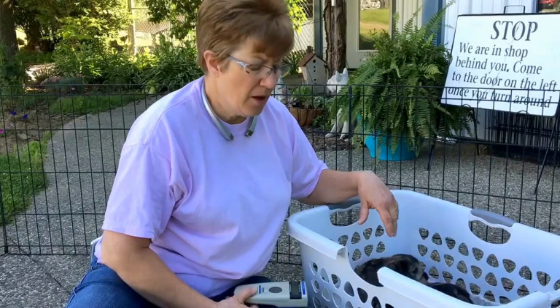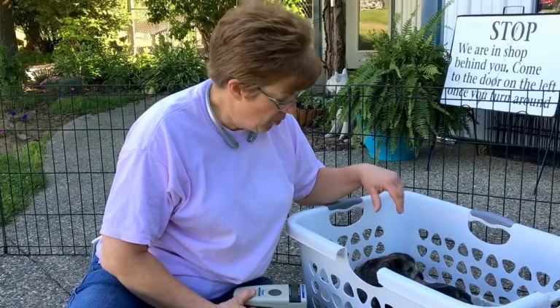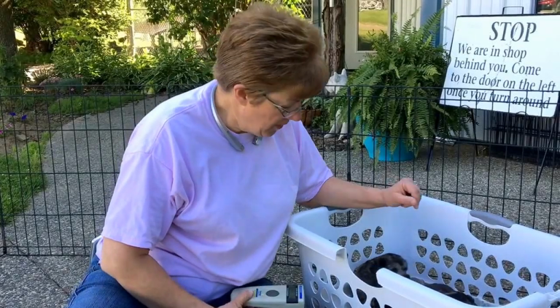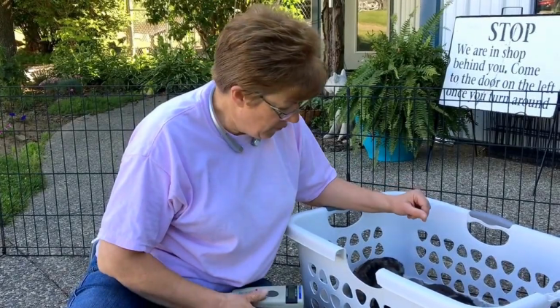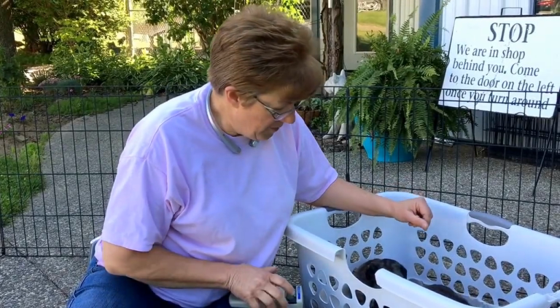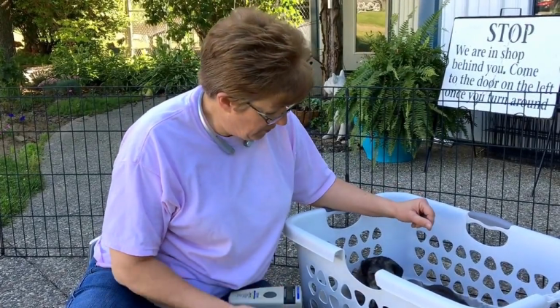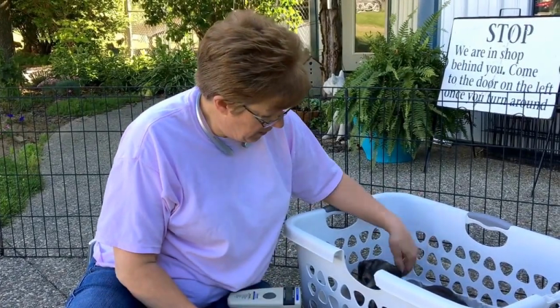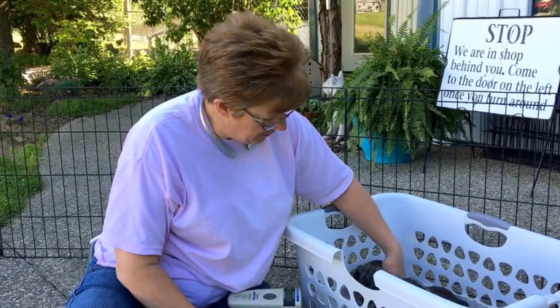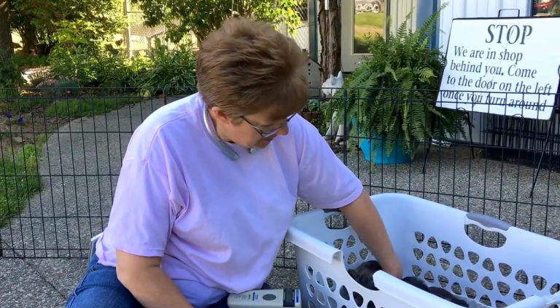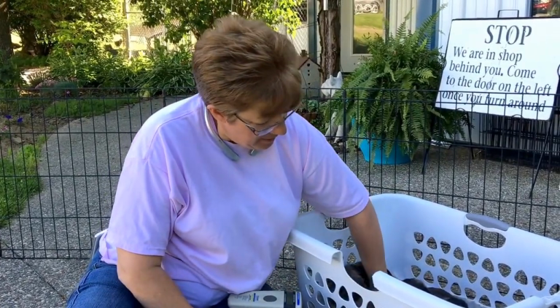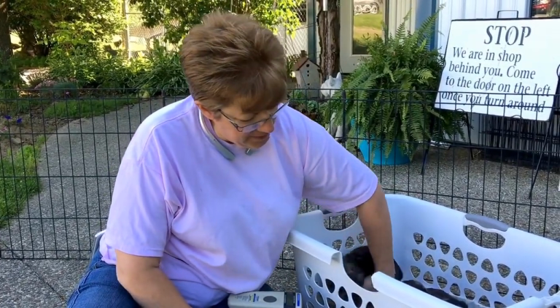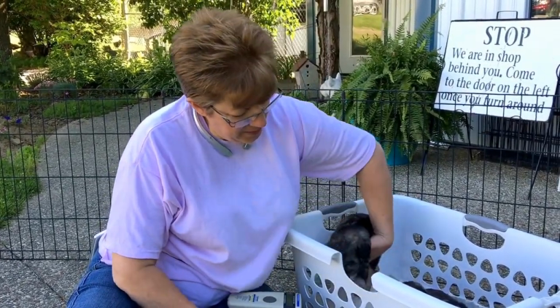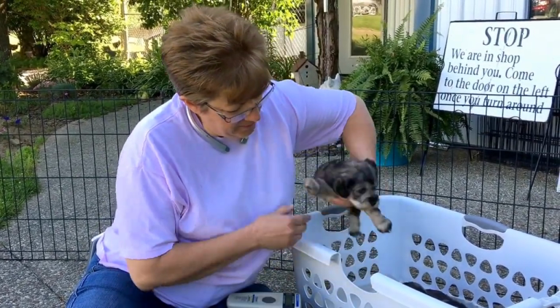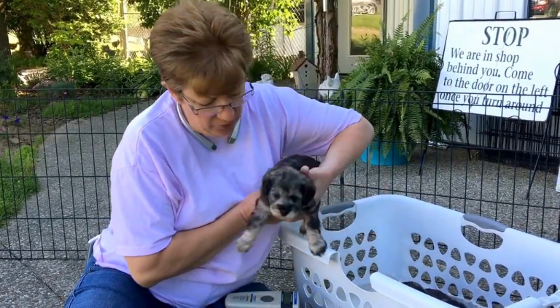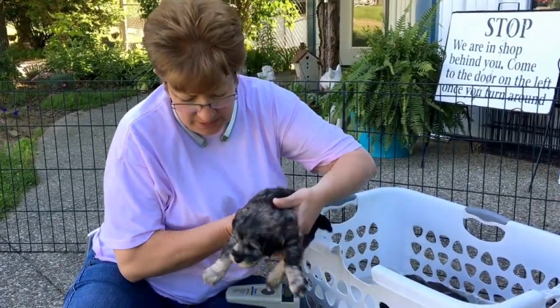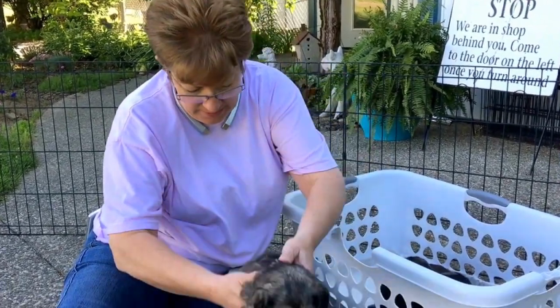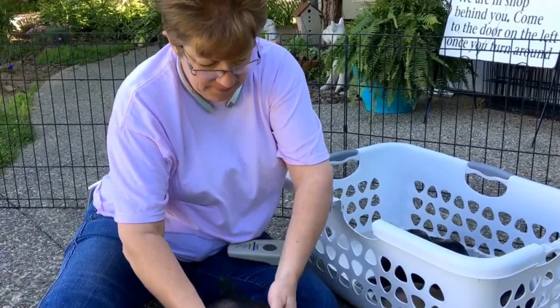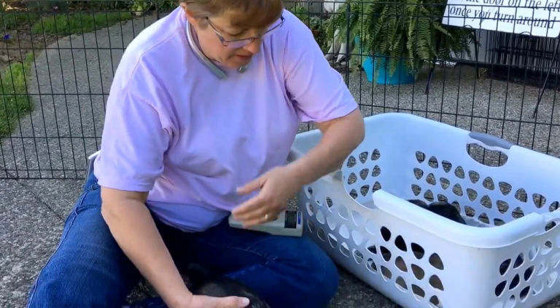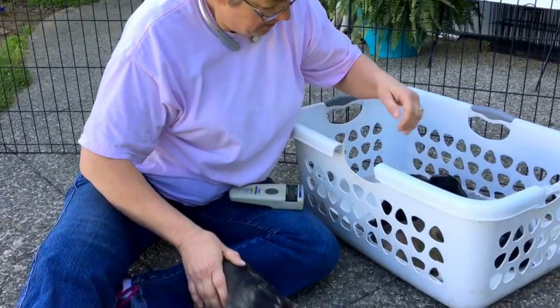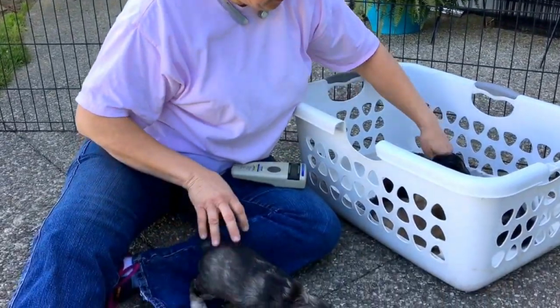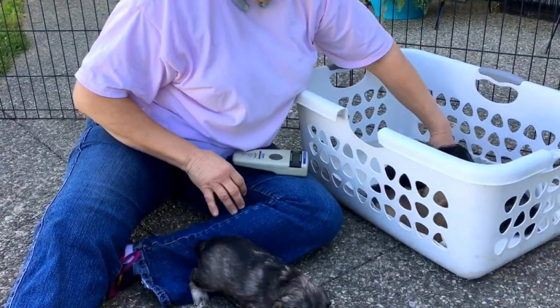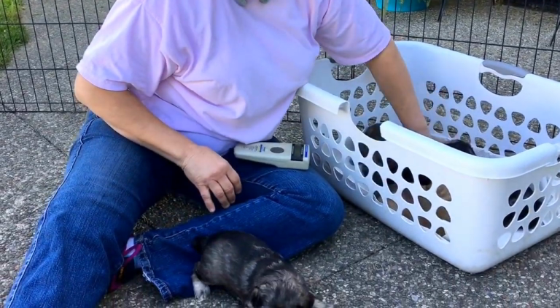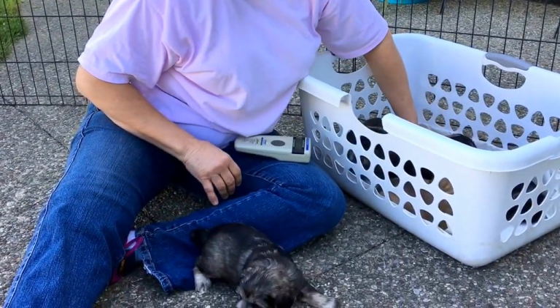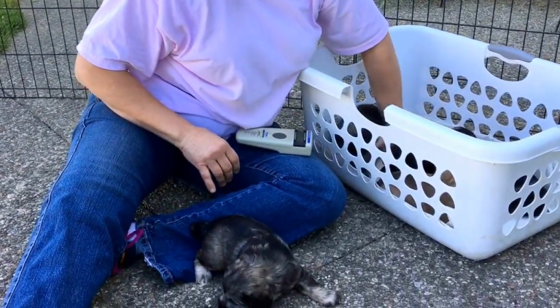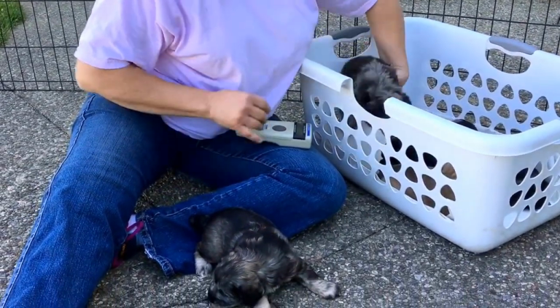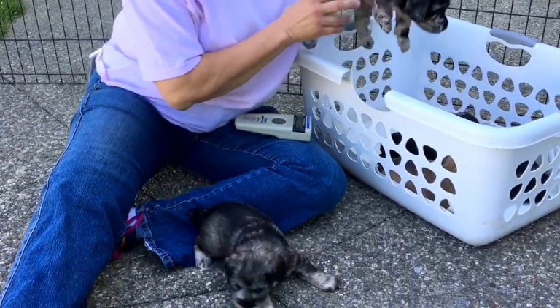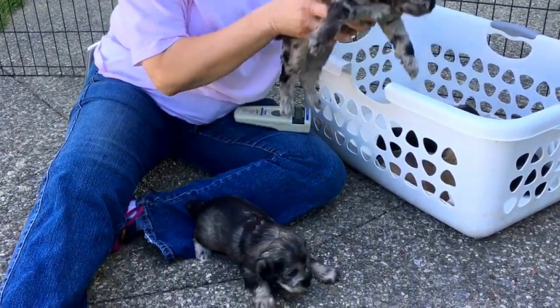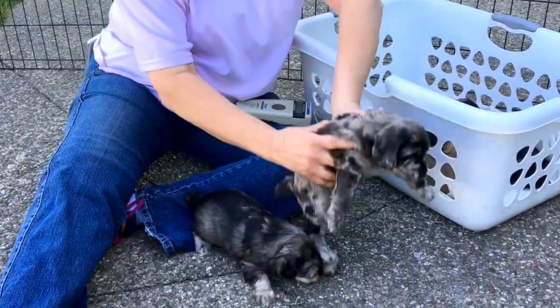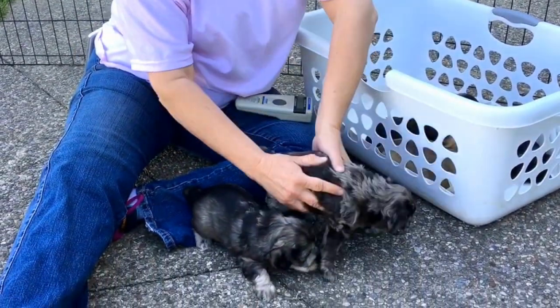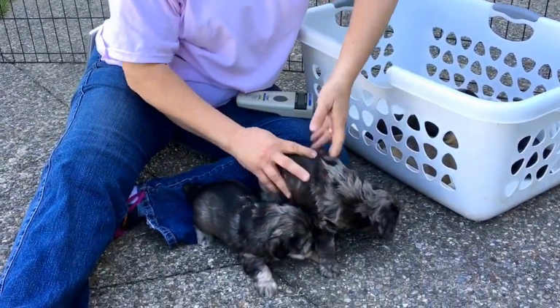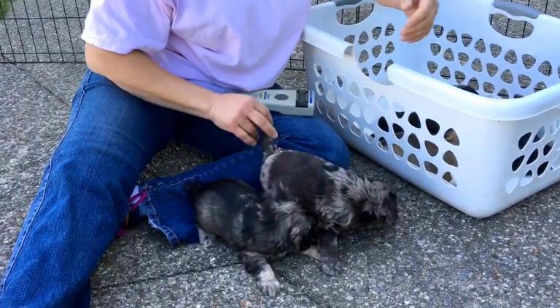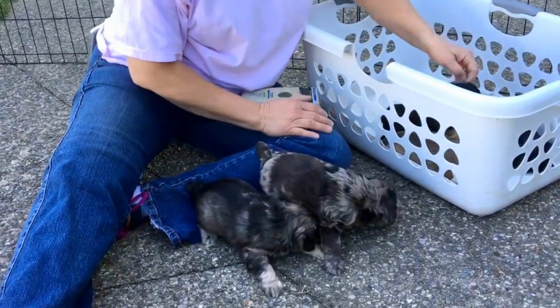Good morning! Welcome back to Windy Hill Kennel. This is Fiona's kids. These guys are four weeks and a day old. These are a lot bigger than Carrie's kids.